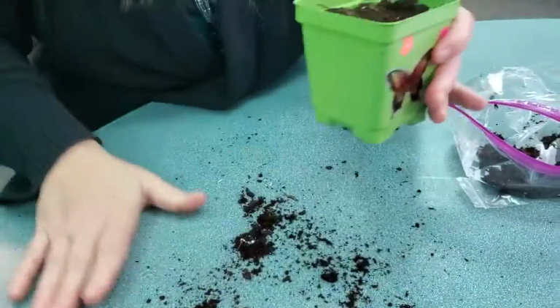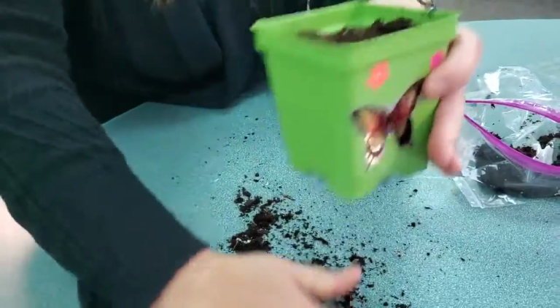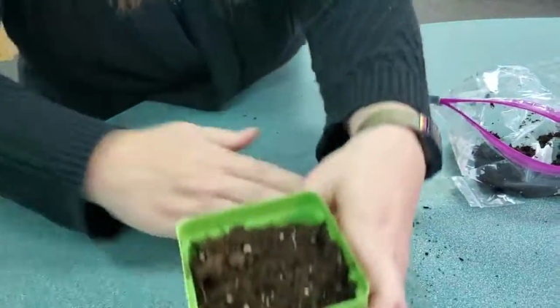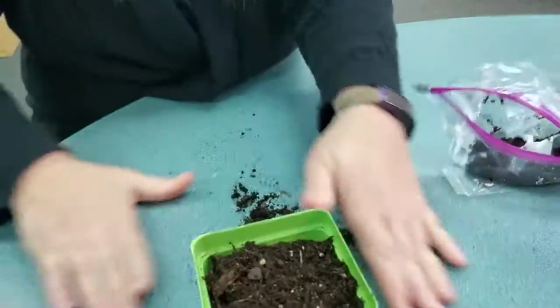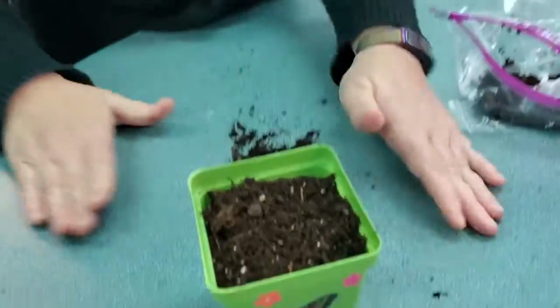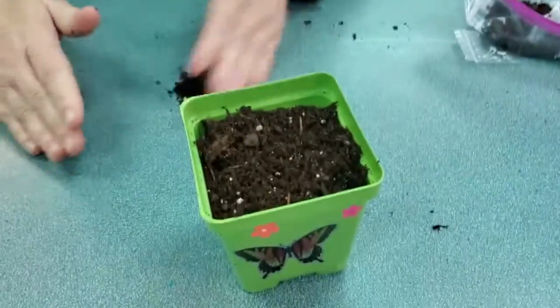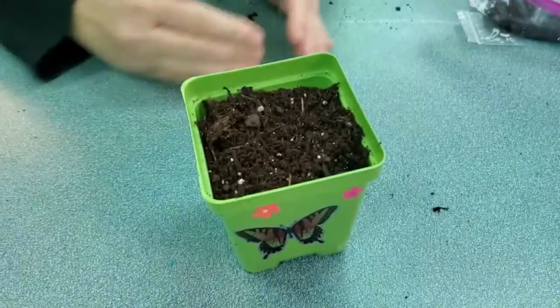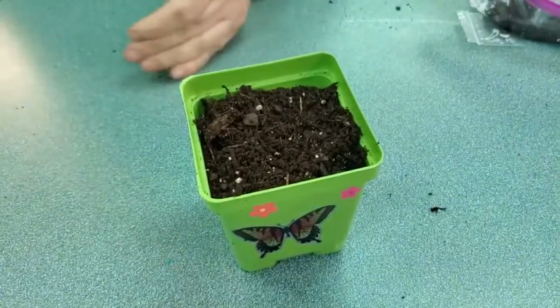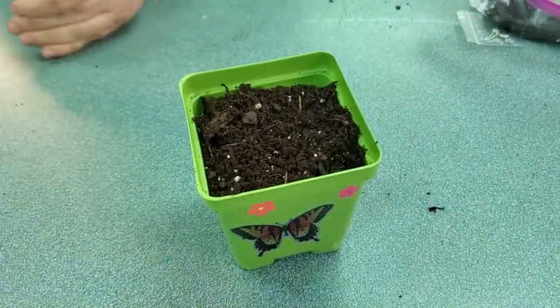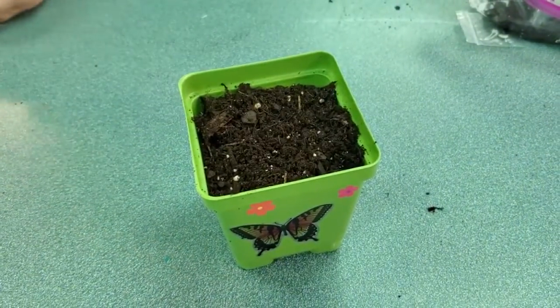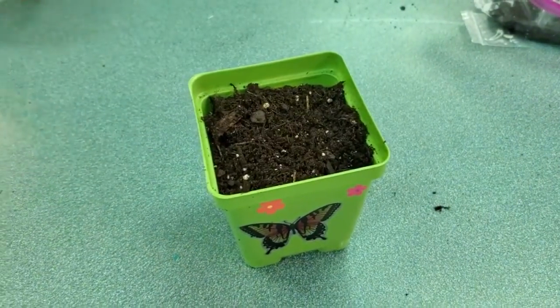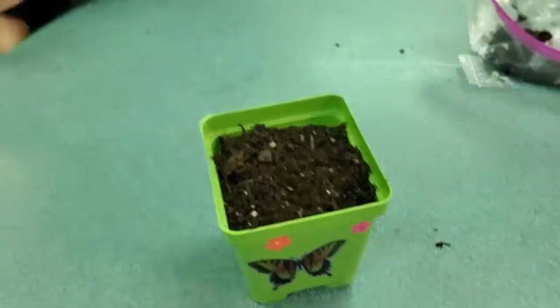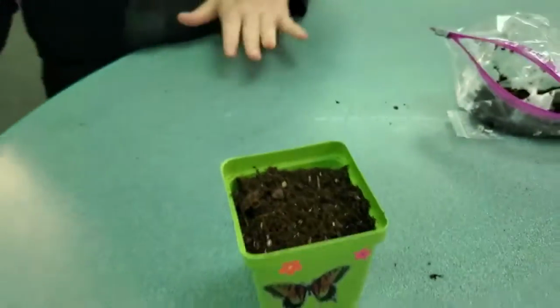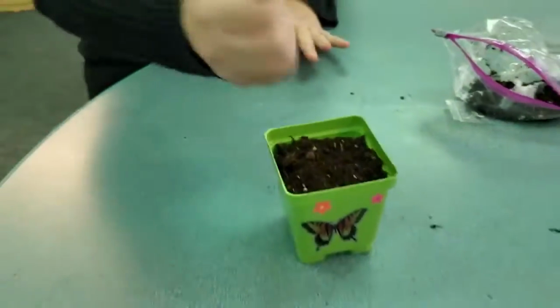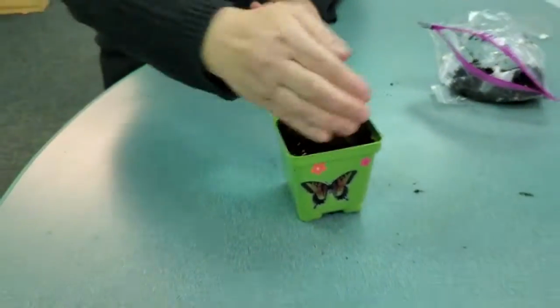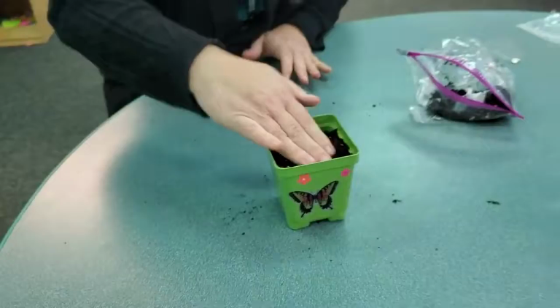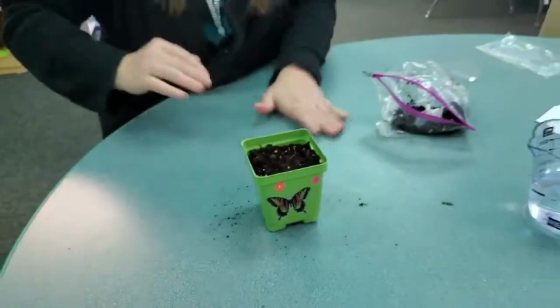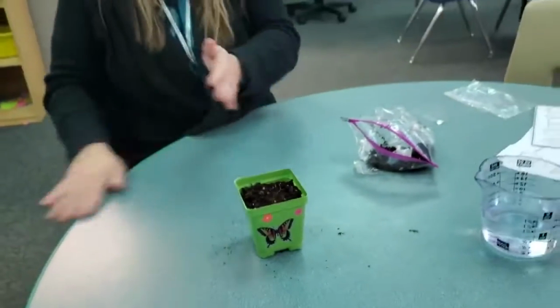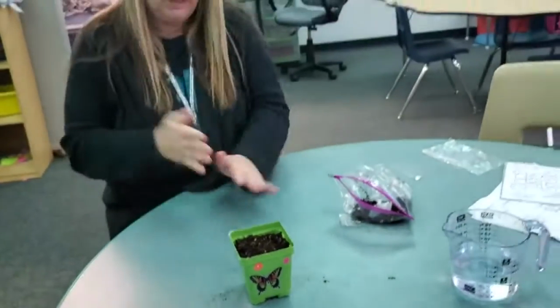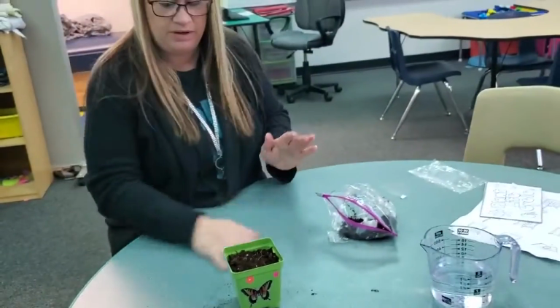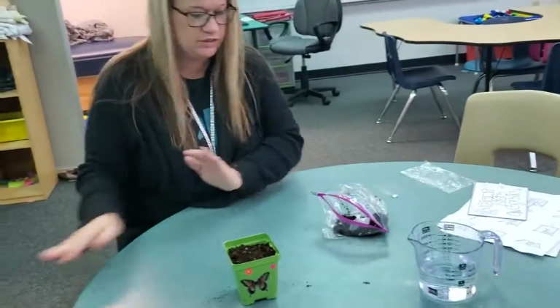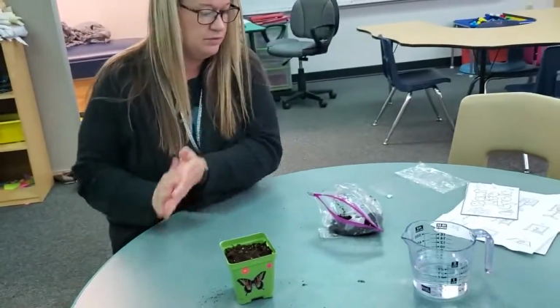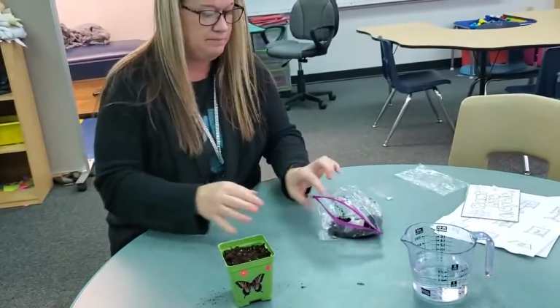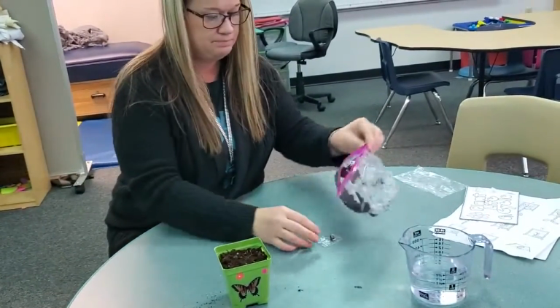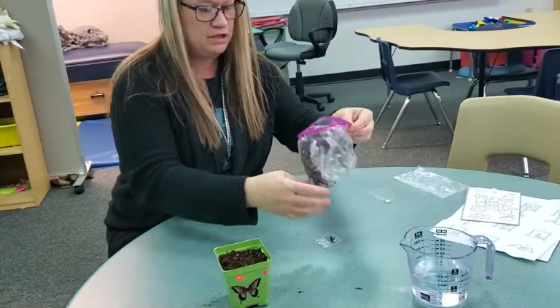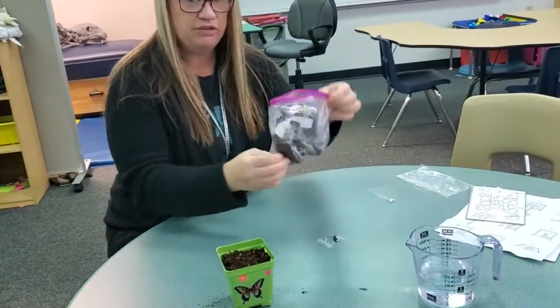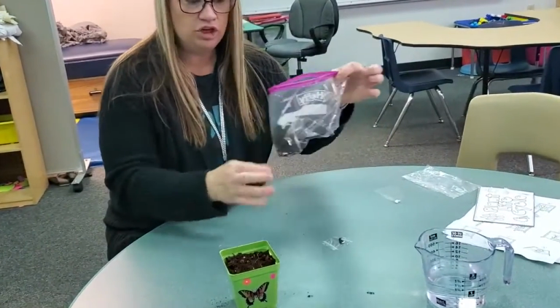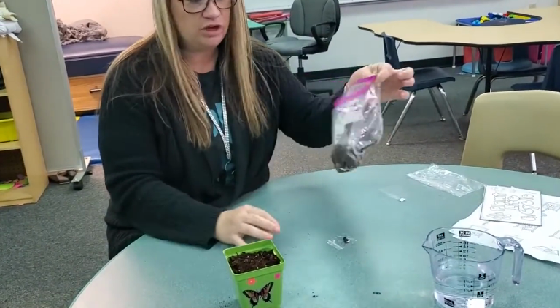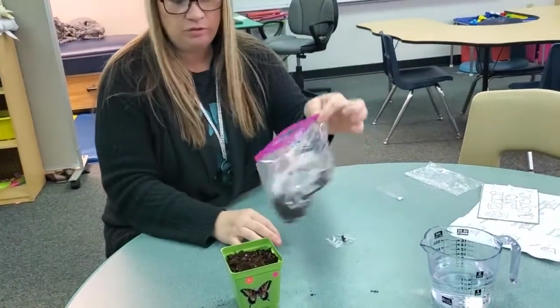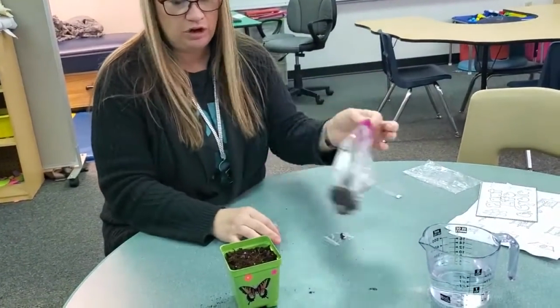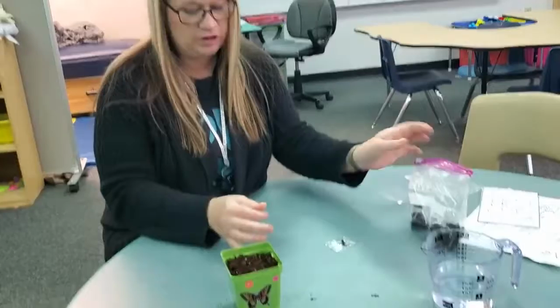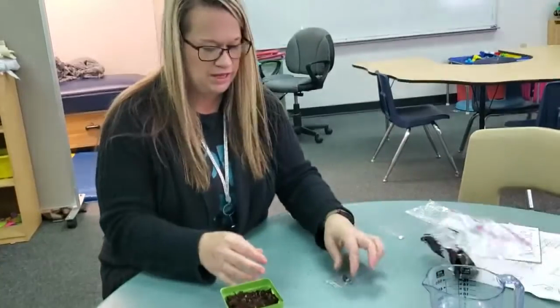So maybe to that little ridge — you could fill it to the ridge. Remember if you did make a mess, clean it up. Your mom won't mind you making a mess if you clean it up after yourself. You may have a little dirt left; if you want to put it all in there, you can.